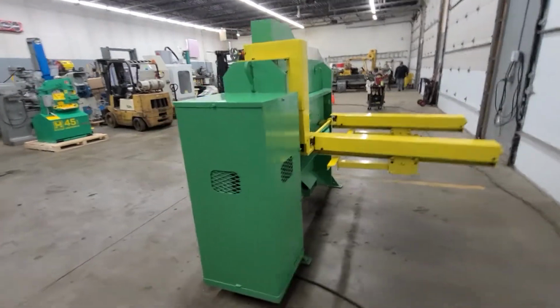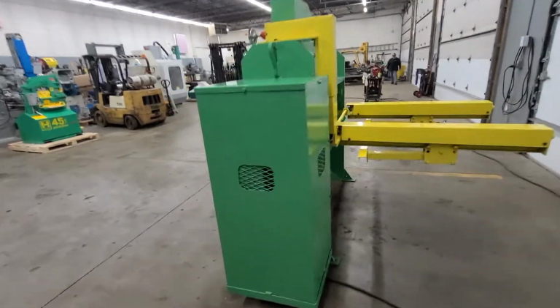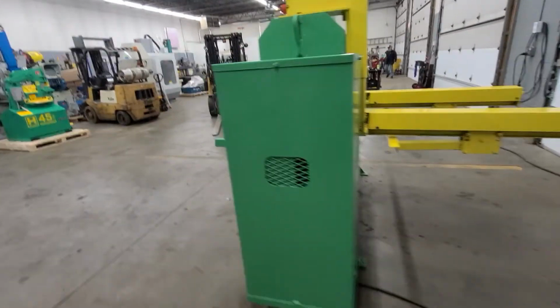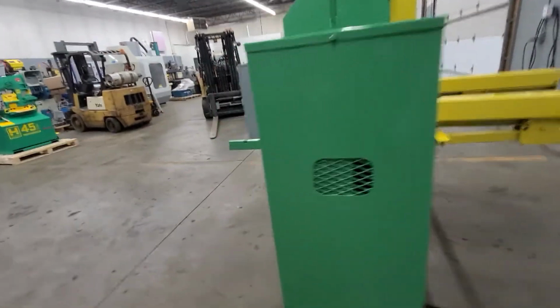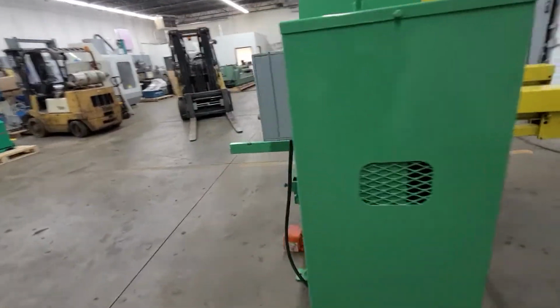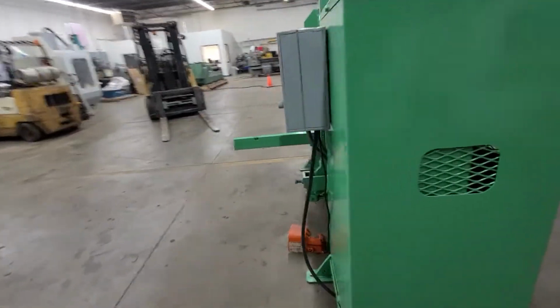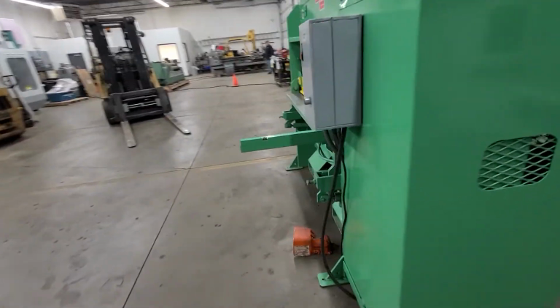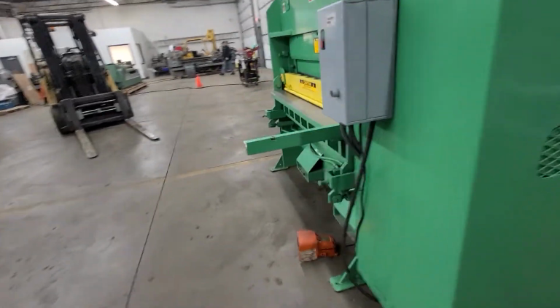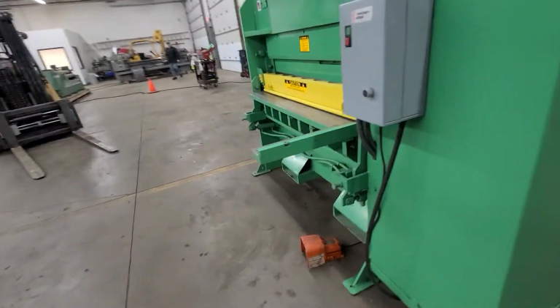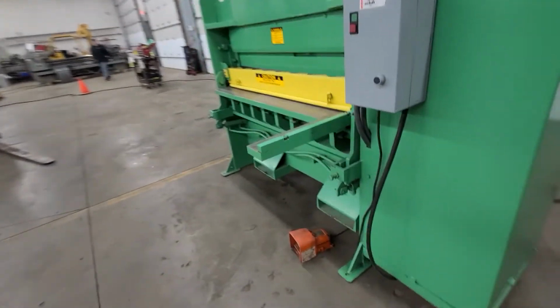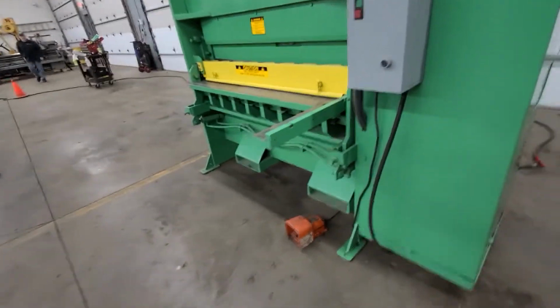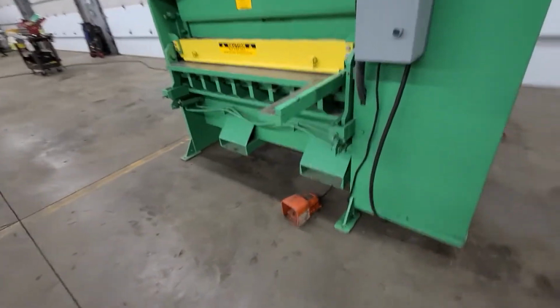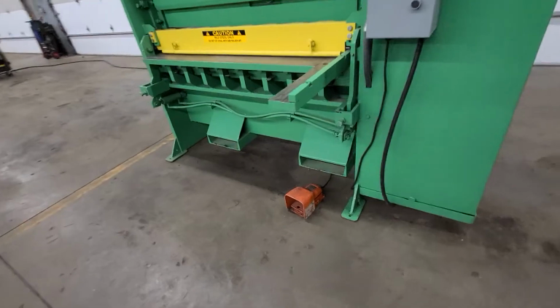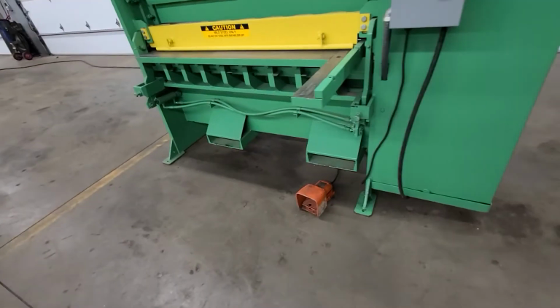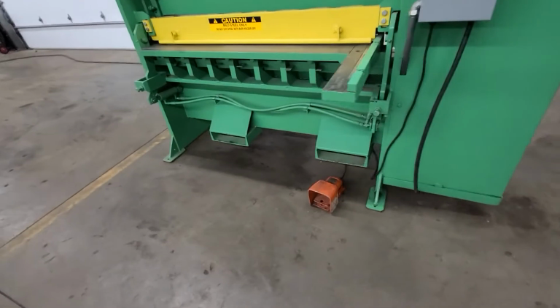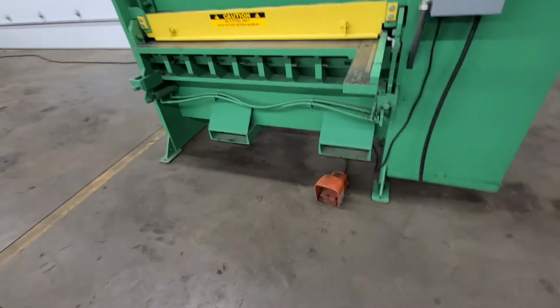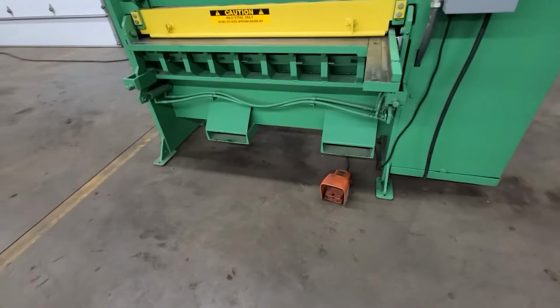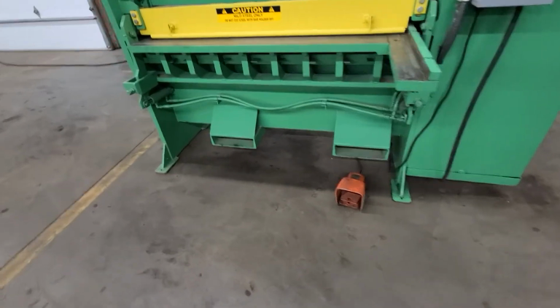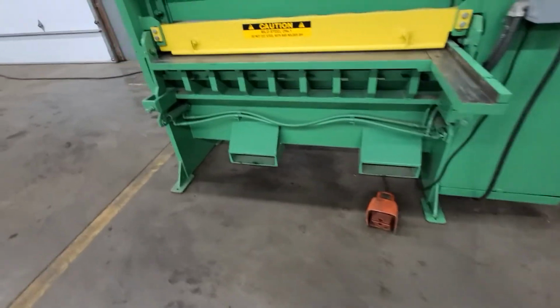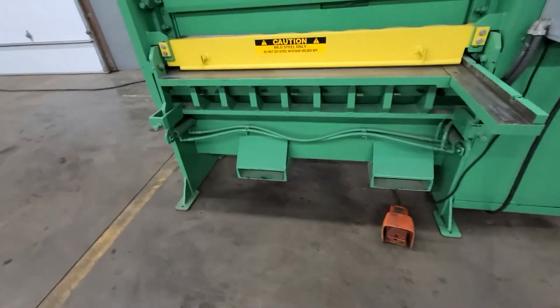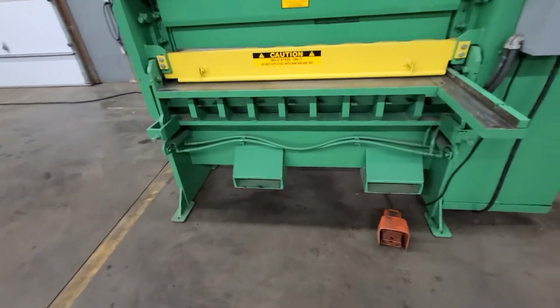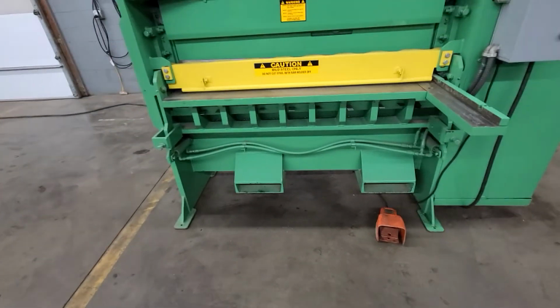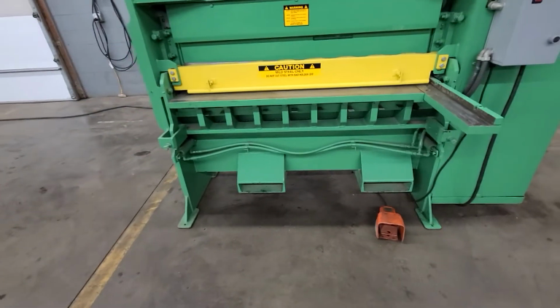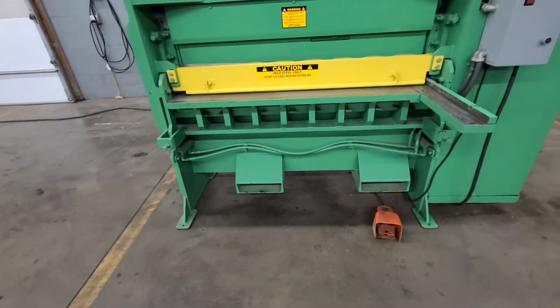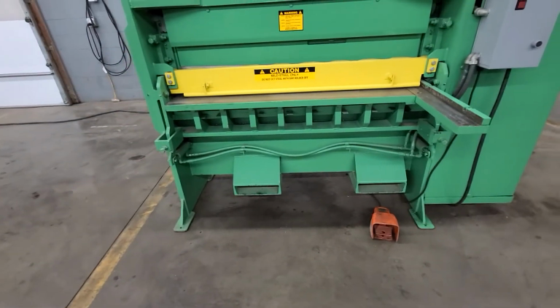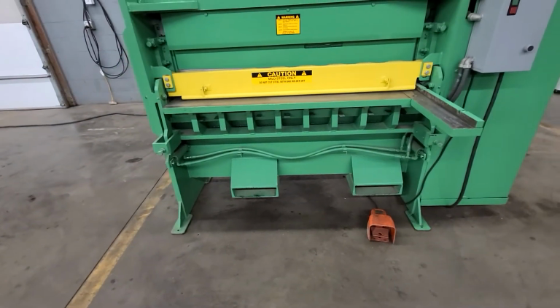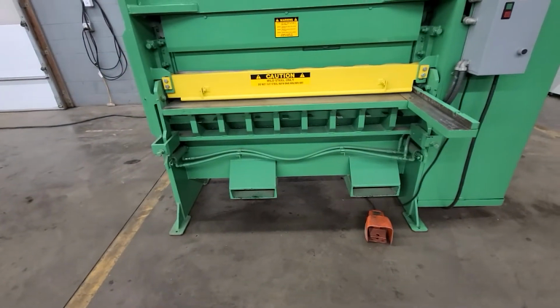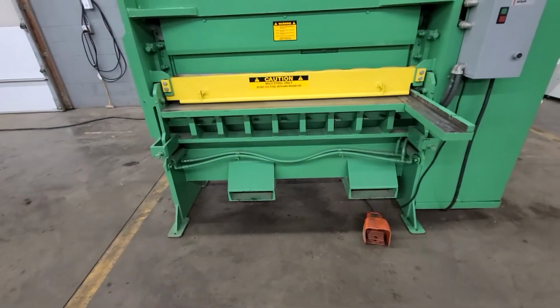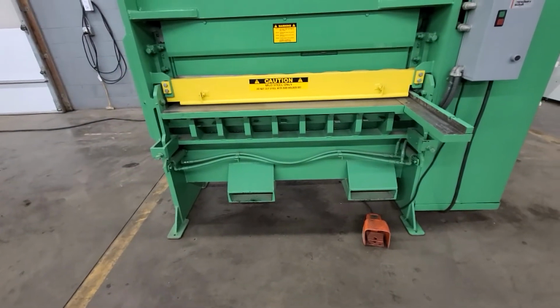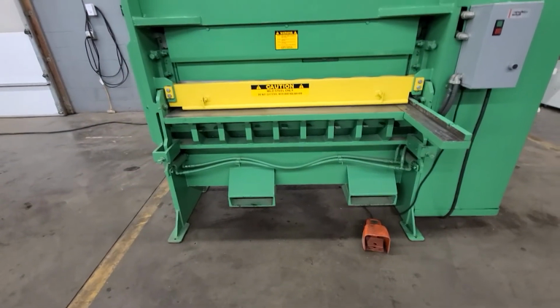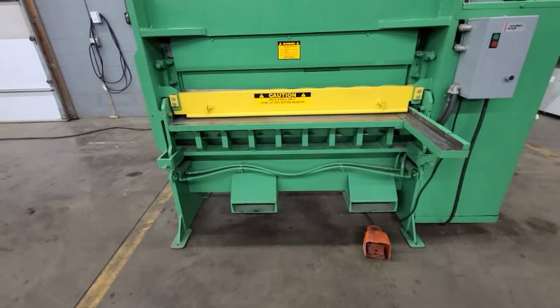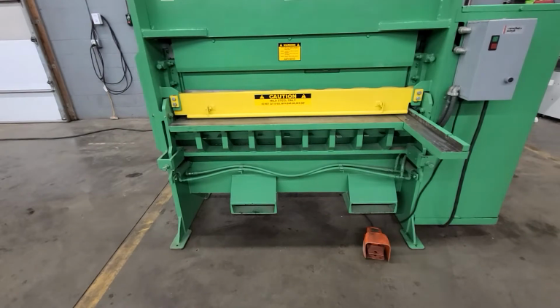Got some nice stake pockets down here, electronic foot switch. You can easily move it around the shop.